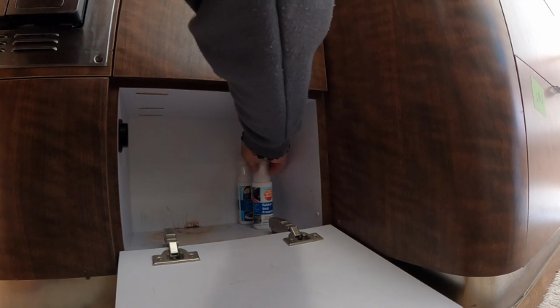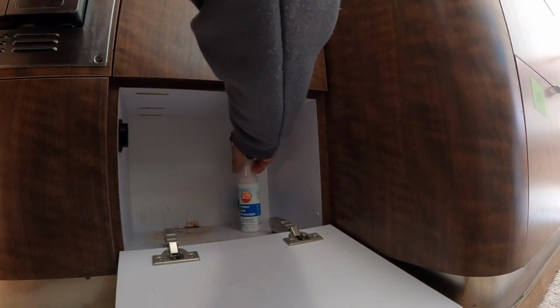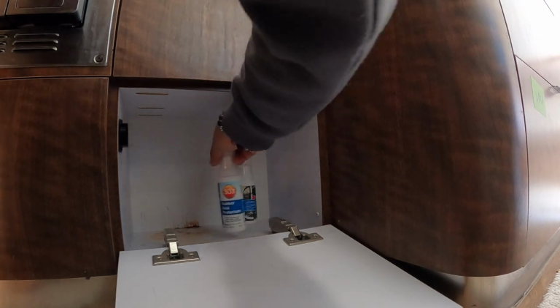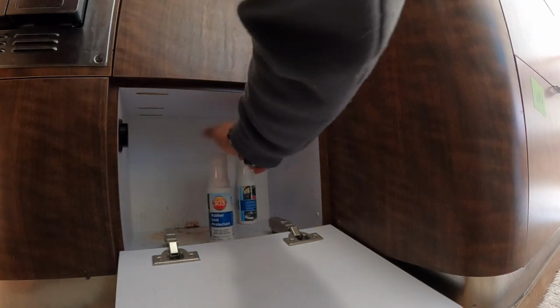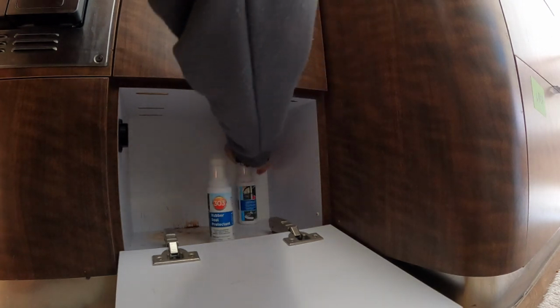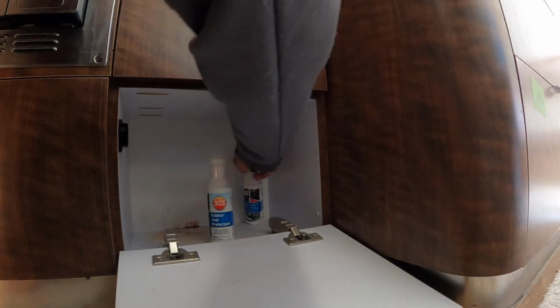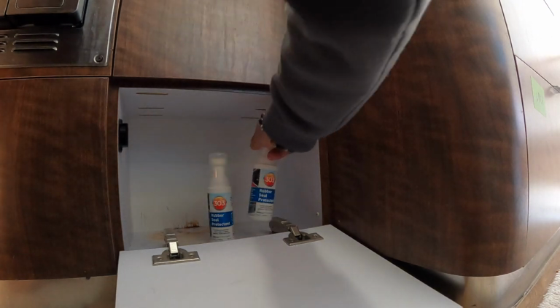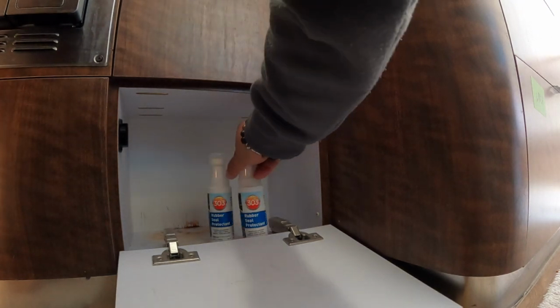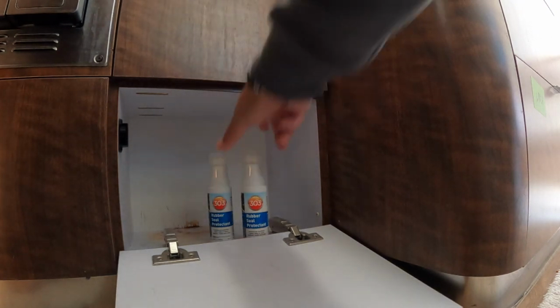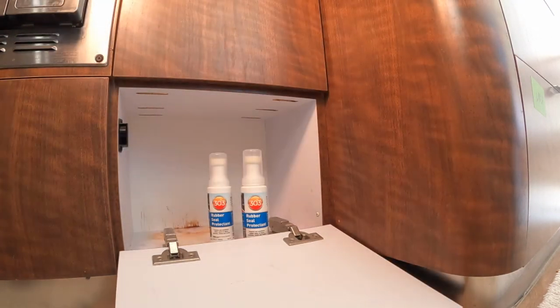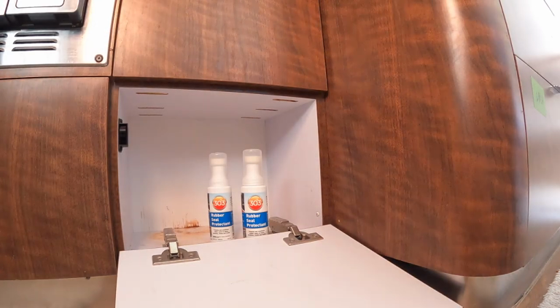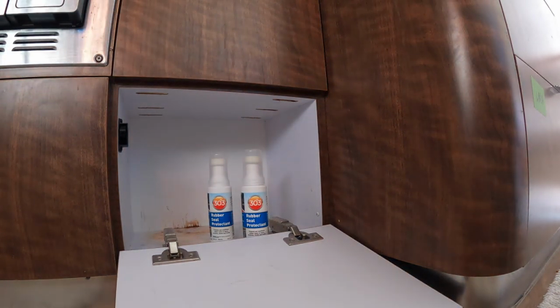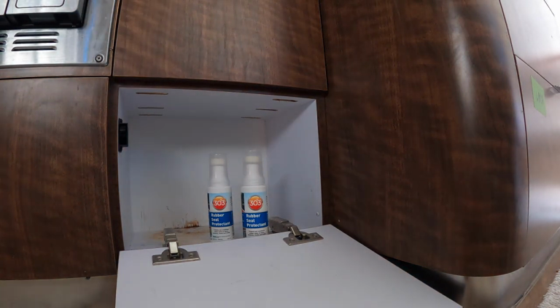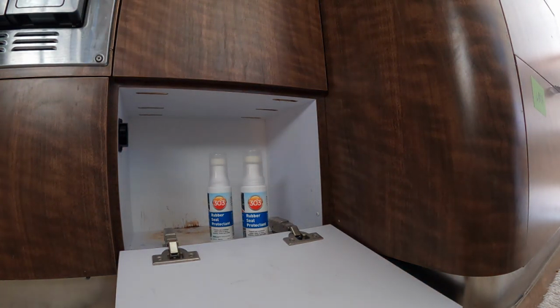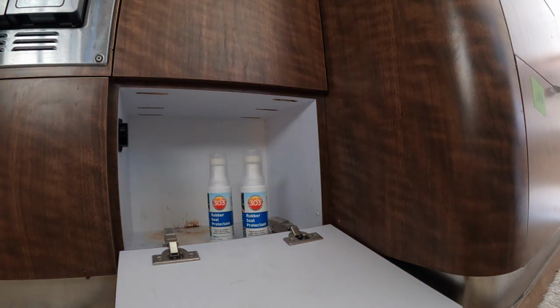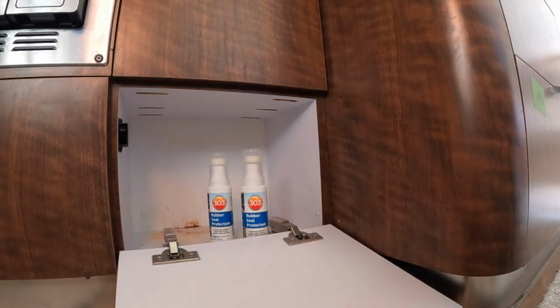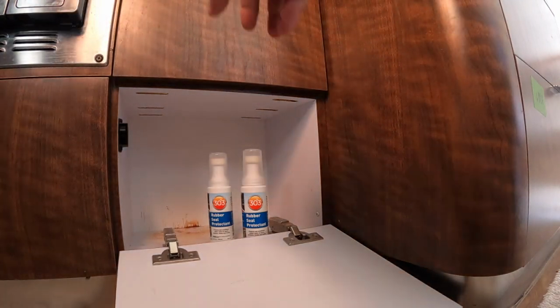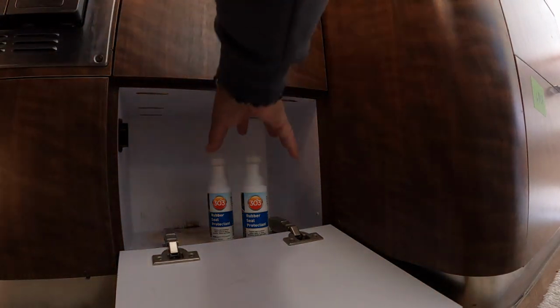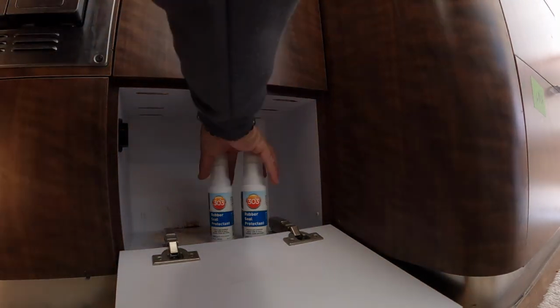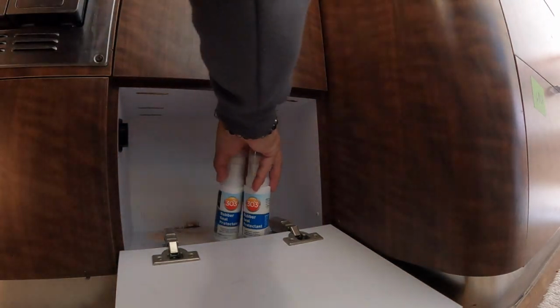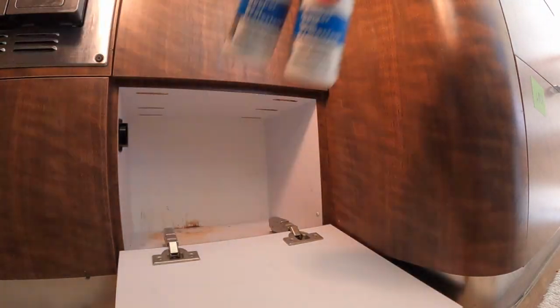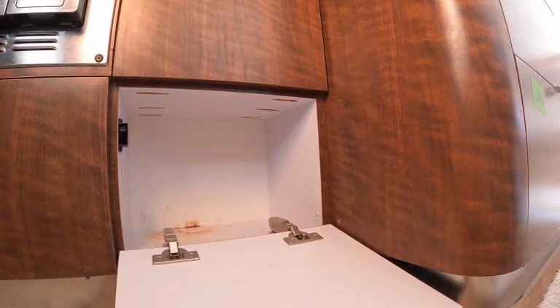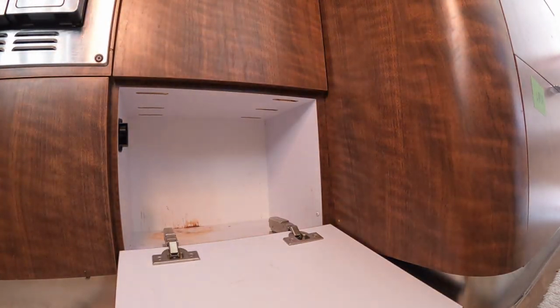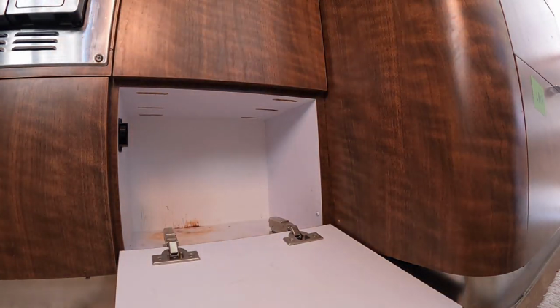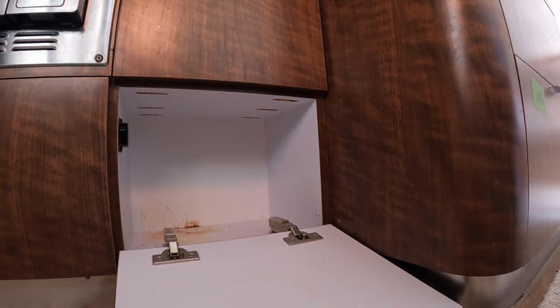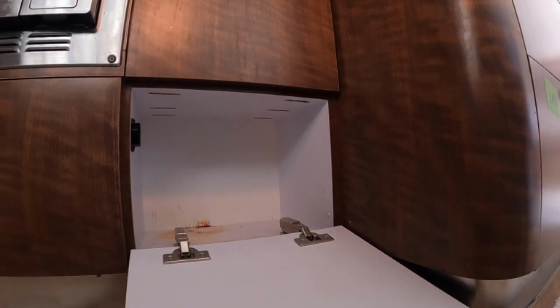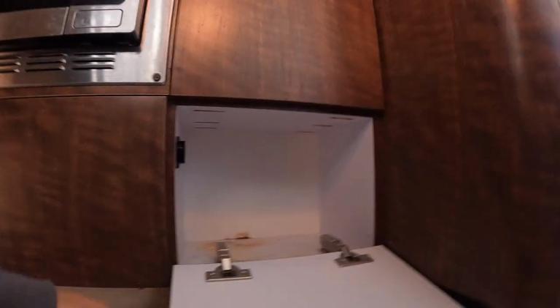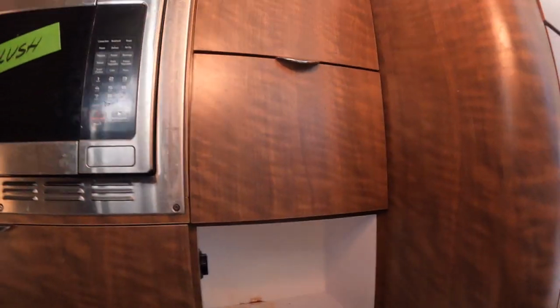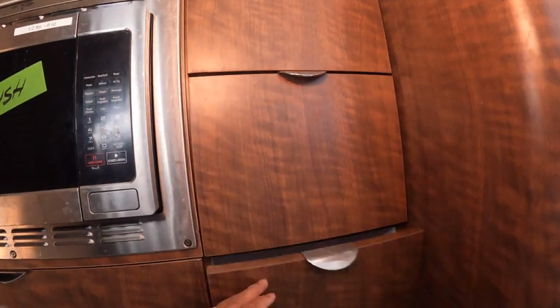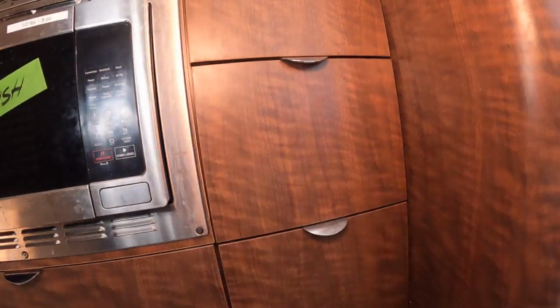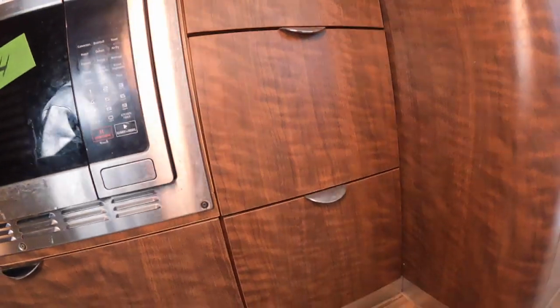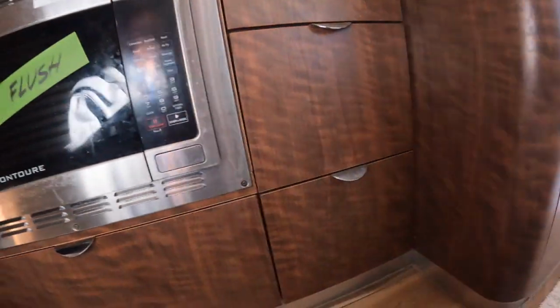I didn't even know I had extras. I also need to clean back here. Okay, I'll just close it up for now.